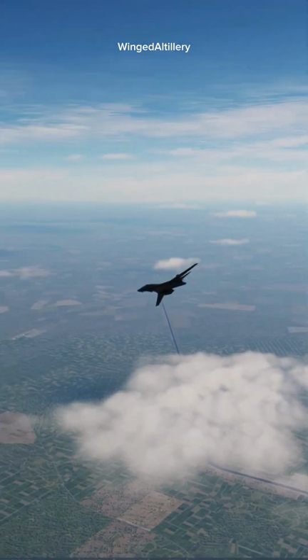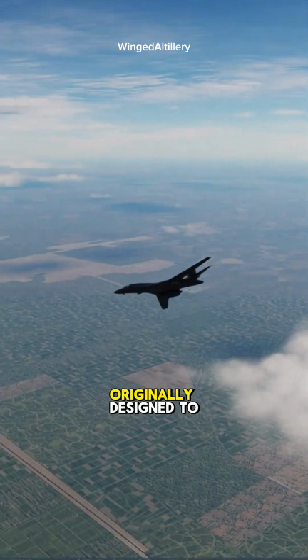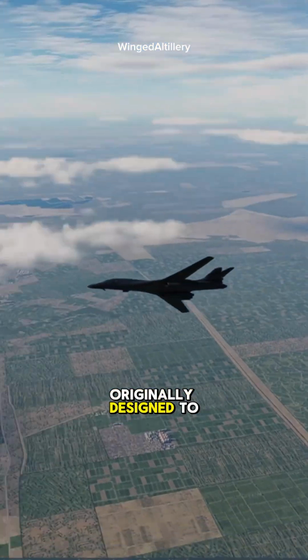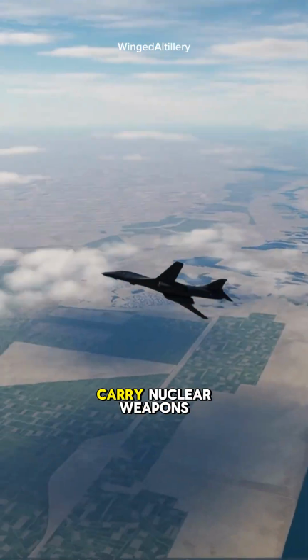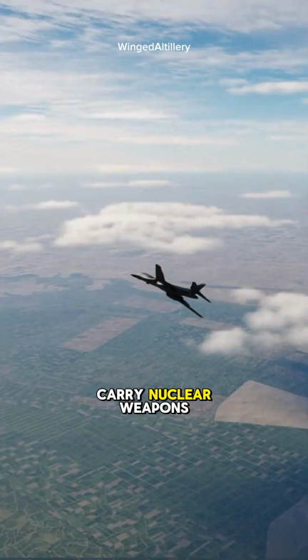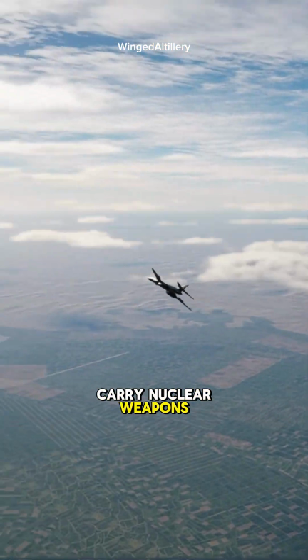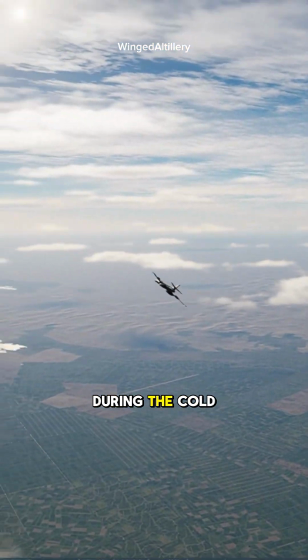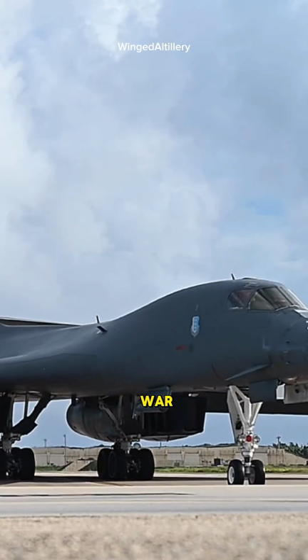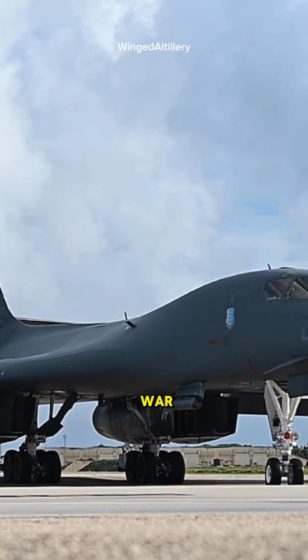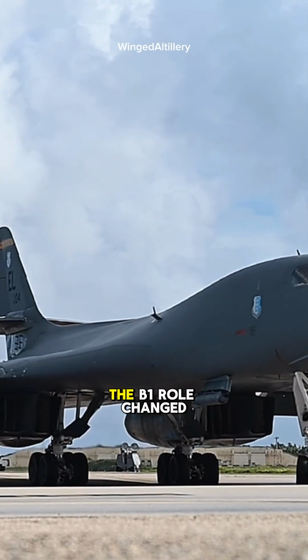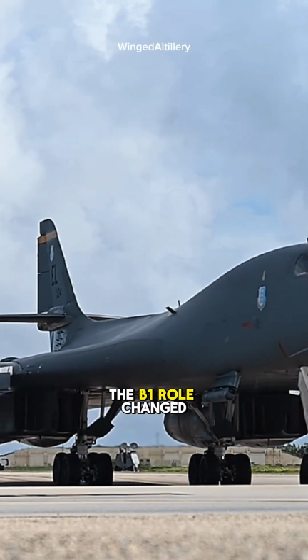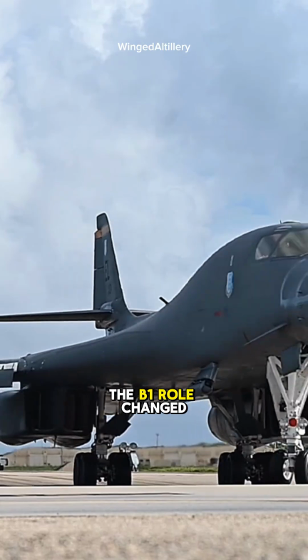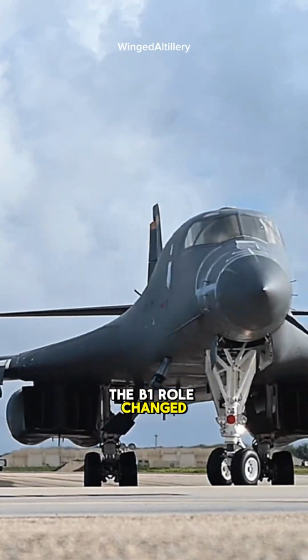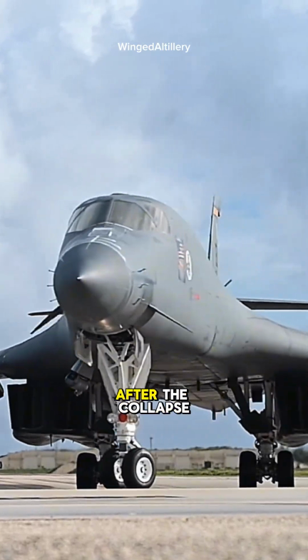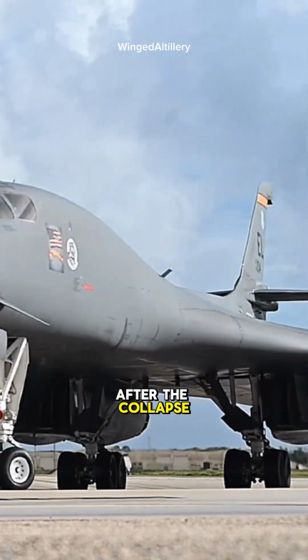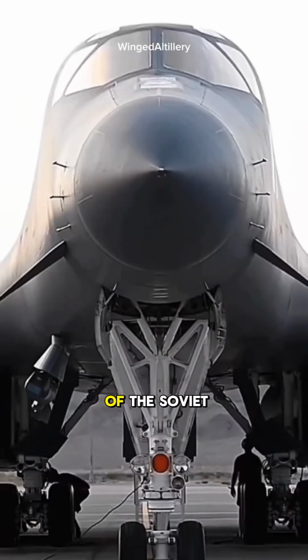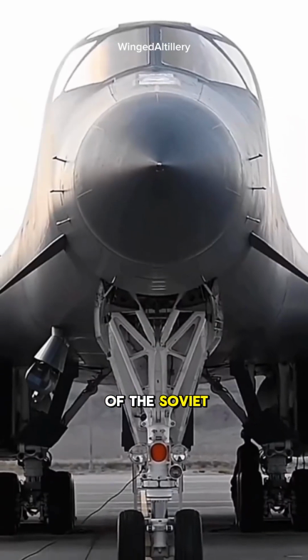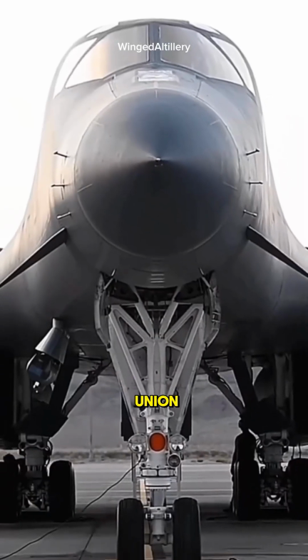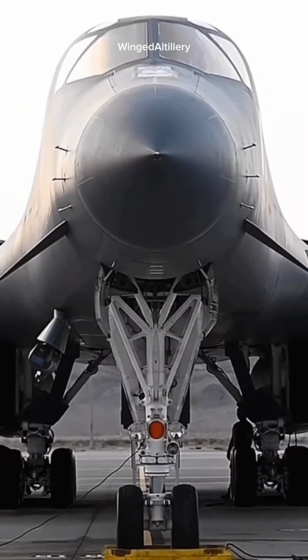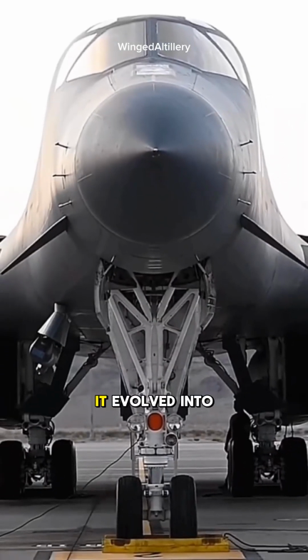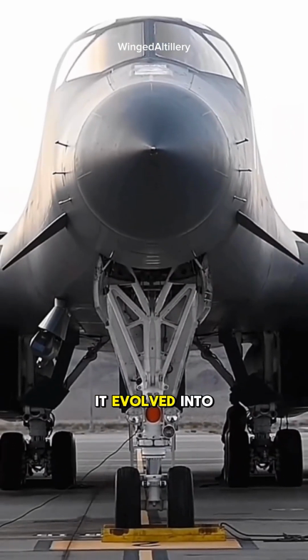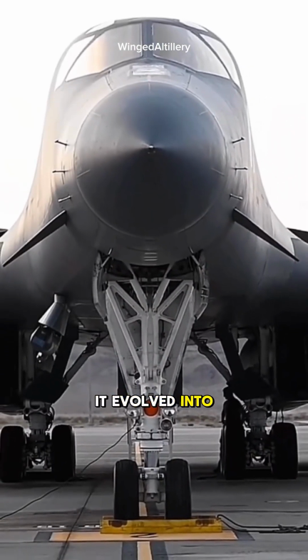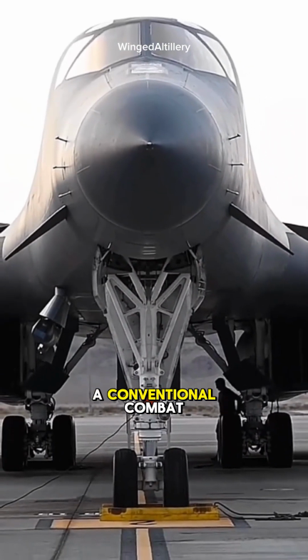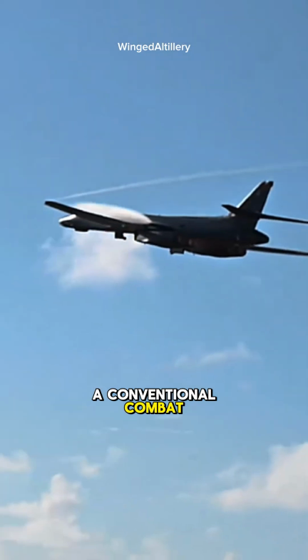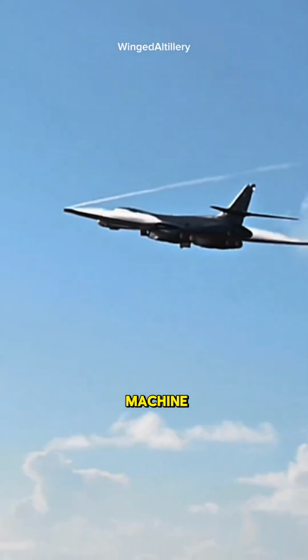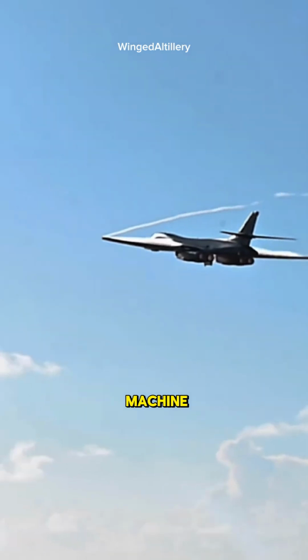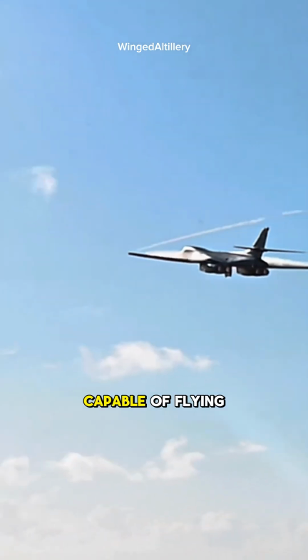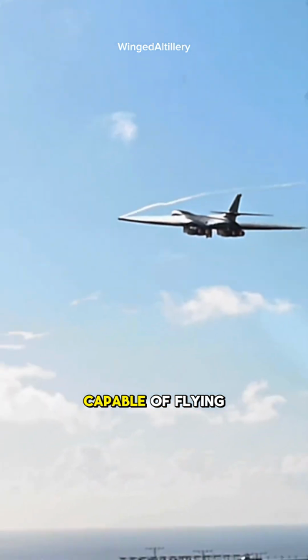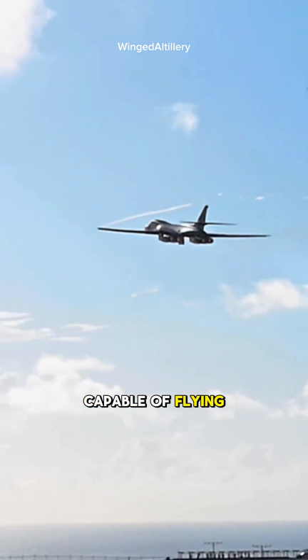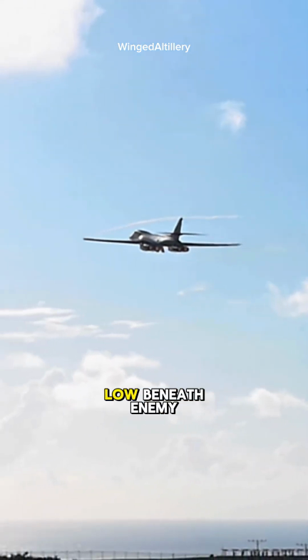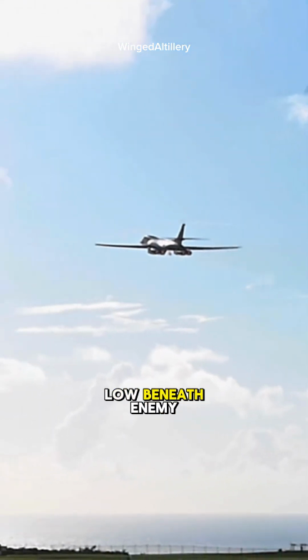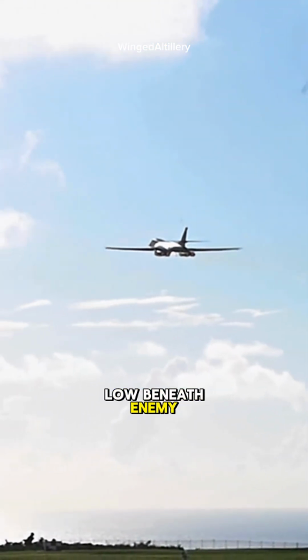Originally designed to carry nuclear weapons during the Cold War, the B-1B's role changed after the collapse of the Soviet Union. It evolved into a conventional combat machine capable of flying low beneath enemy radar.